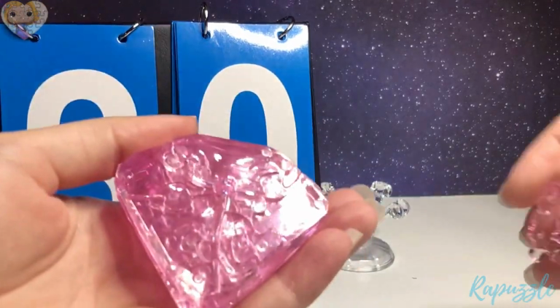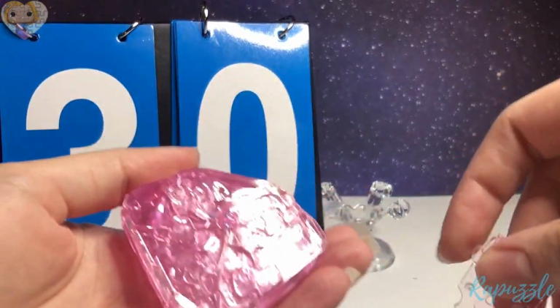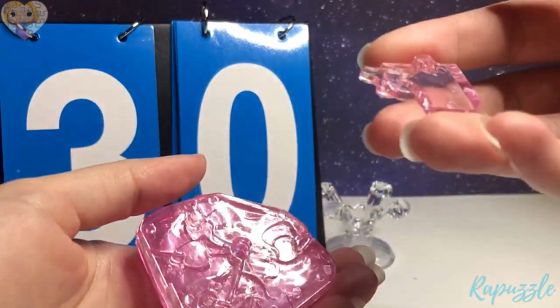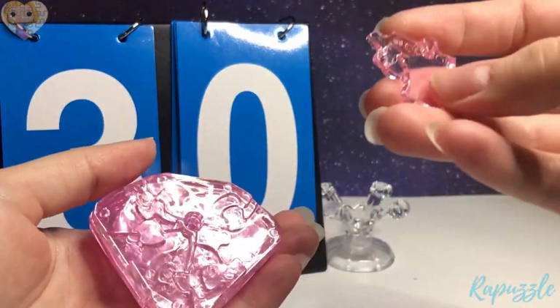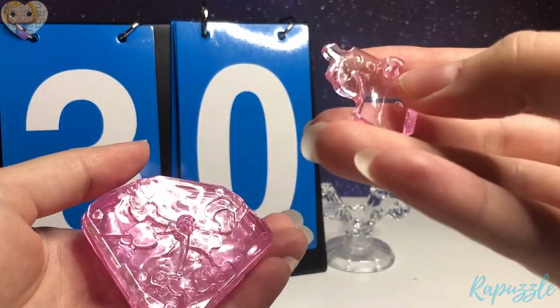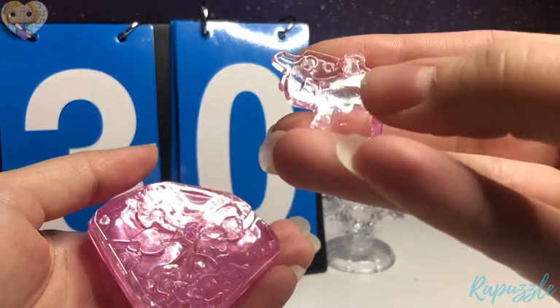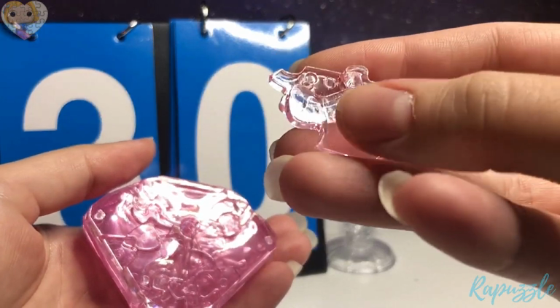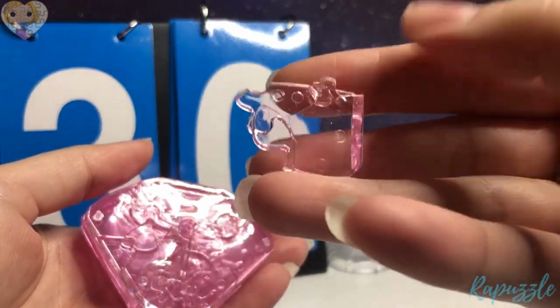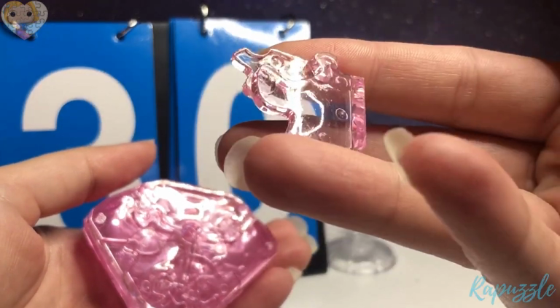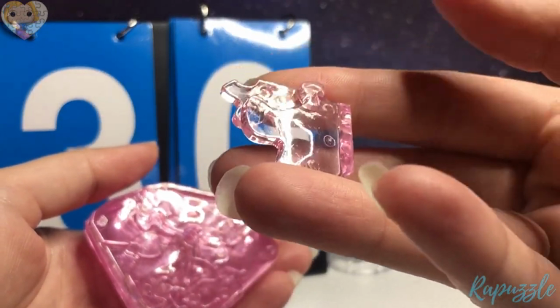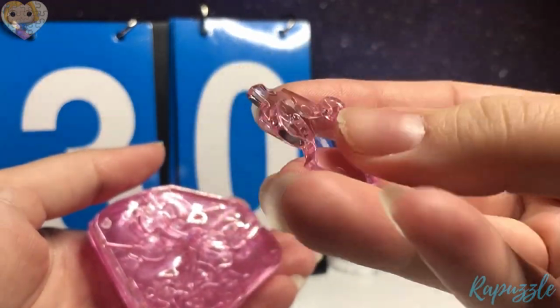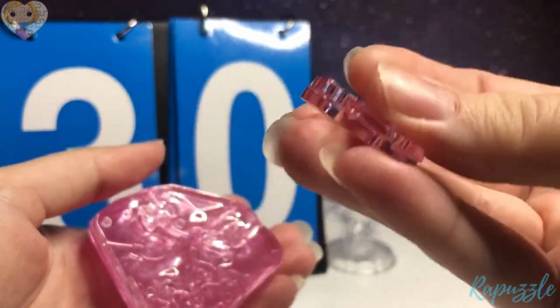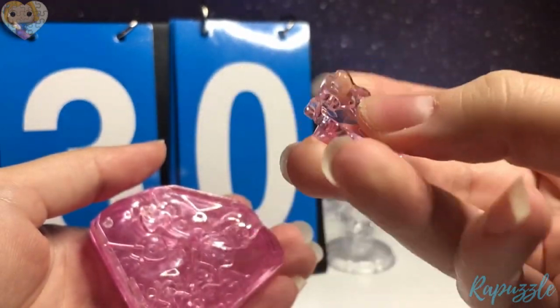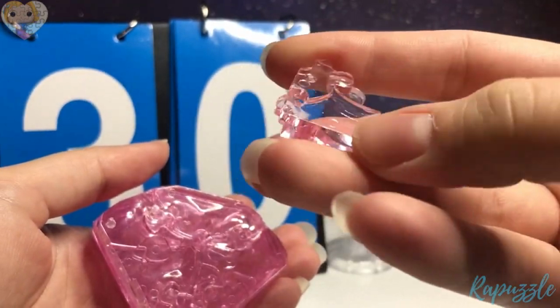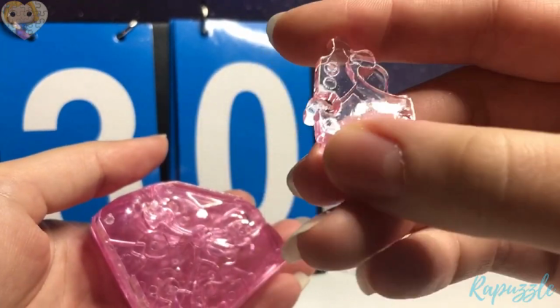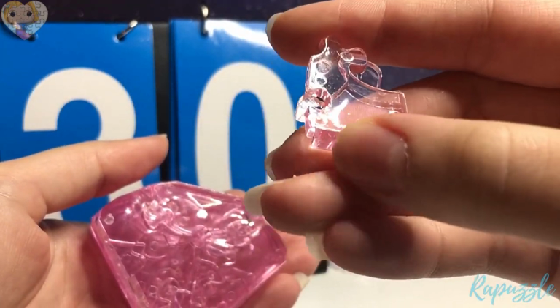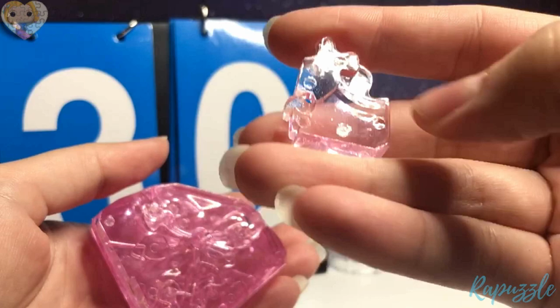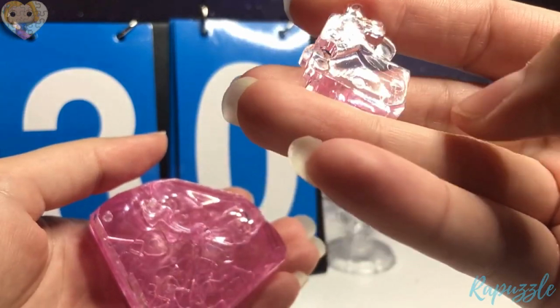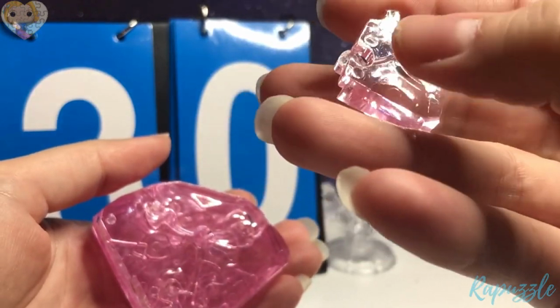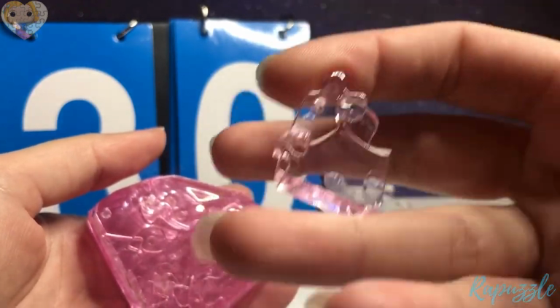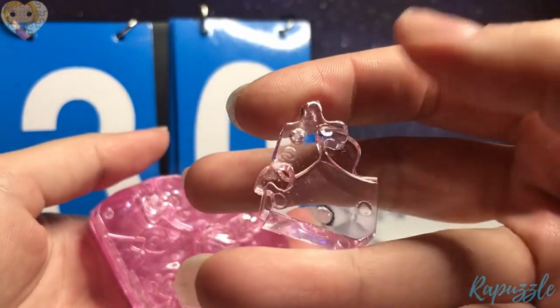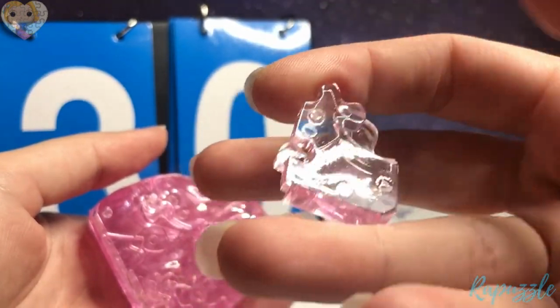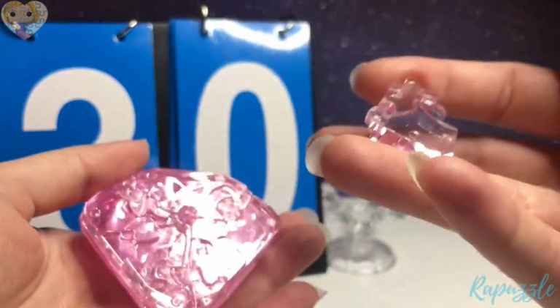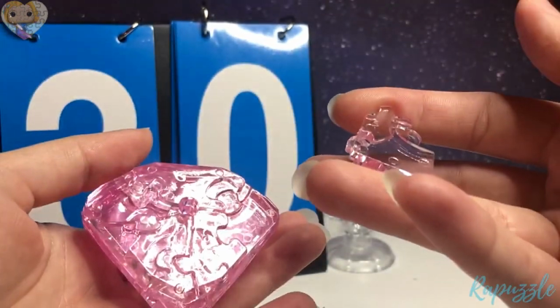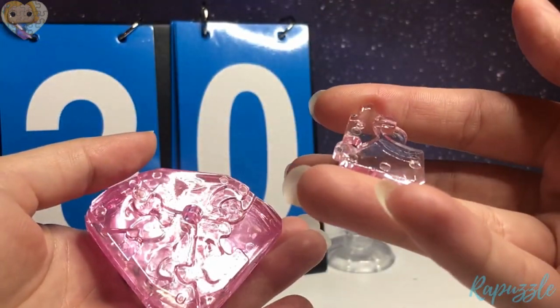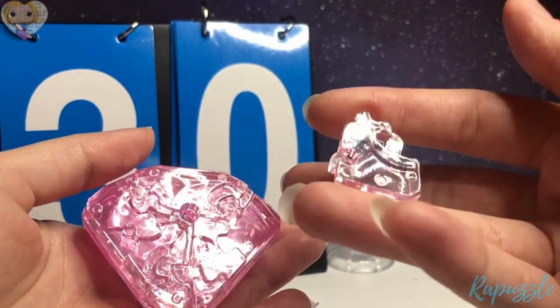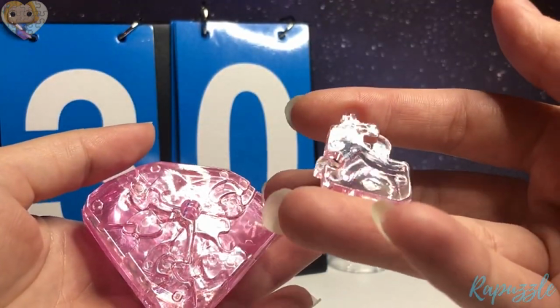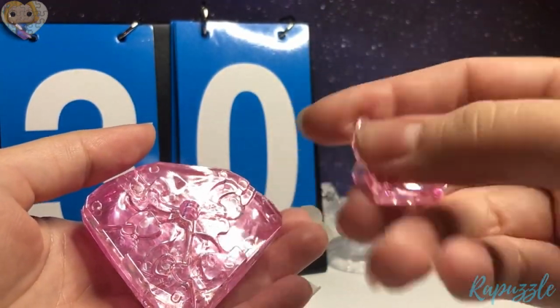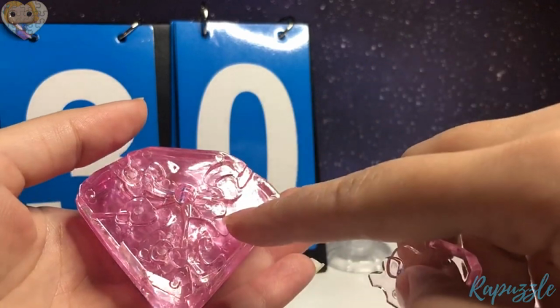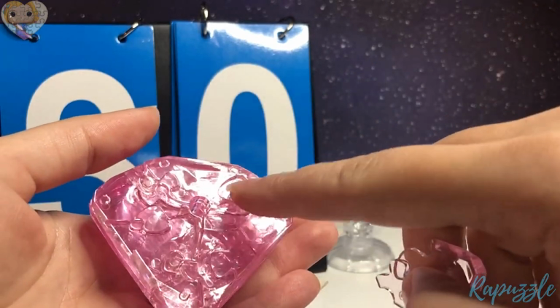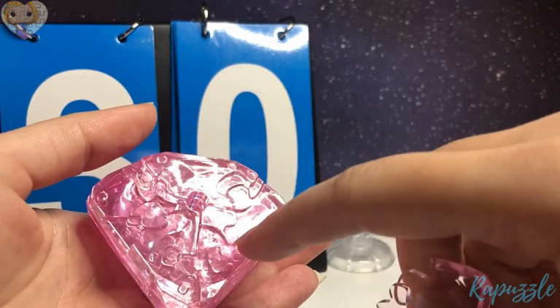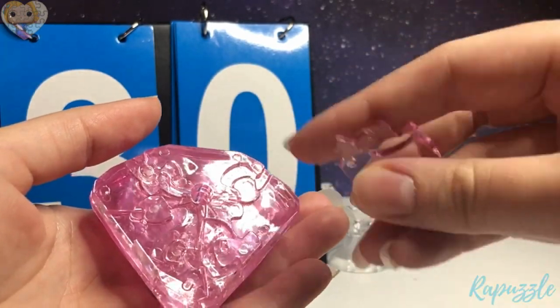Step 30 is this piece. It has two going in. You flip it over — it has an angle right here, one going in, one going out. With this side facing upward, it's going to connect to the right.